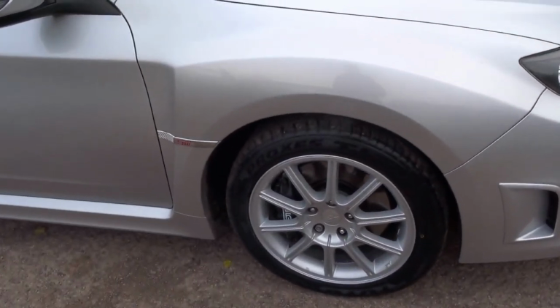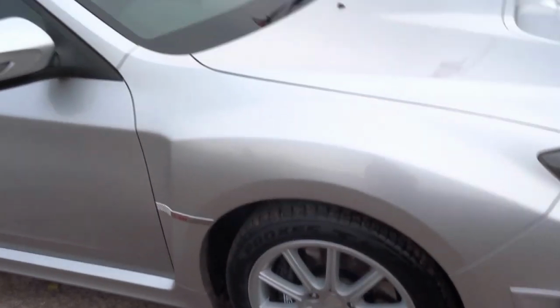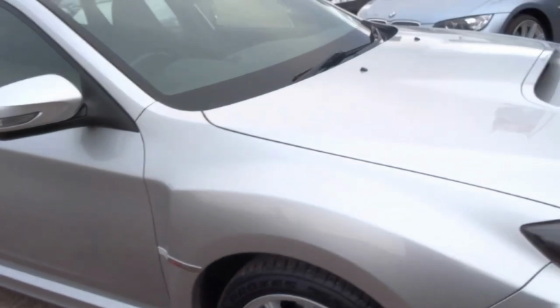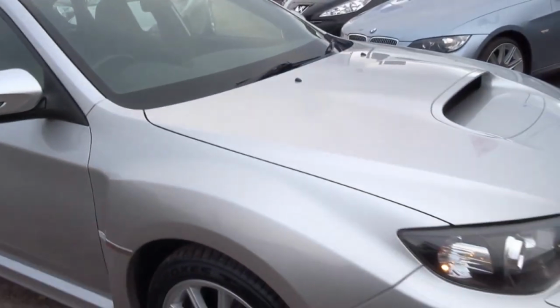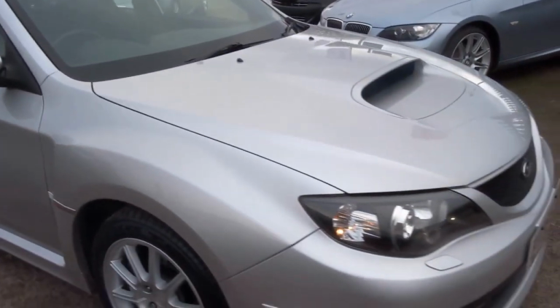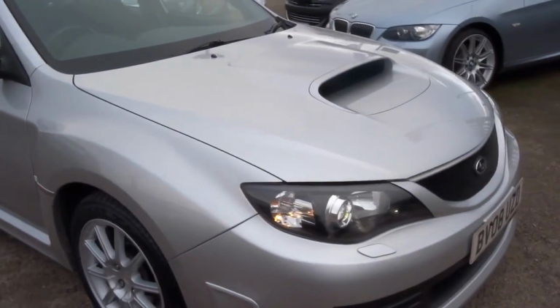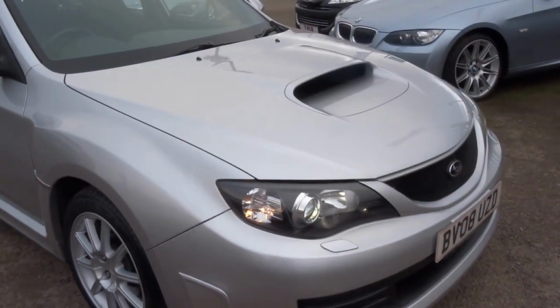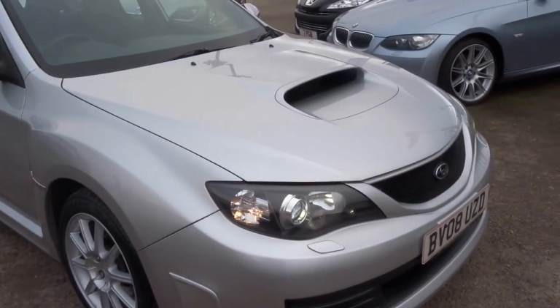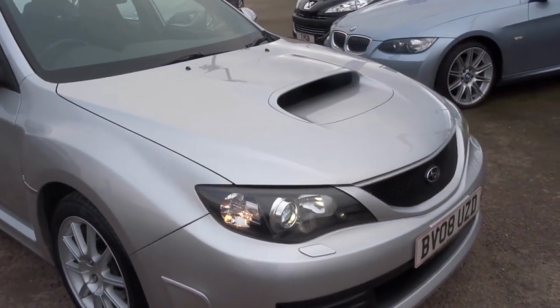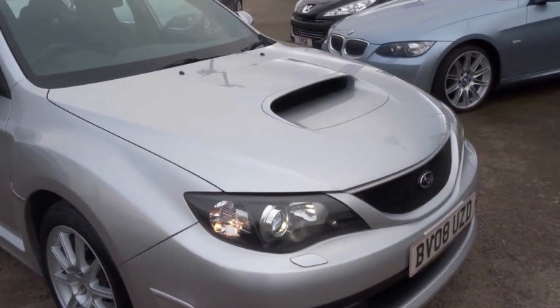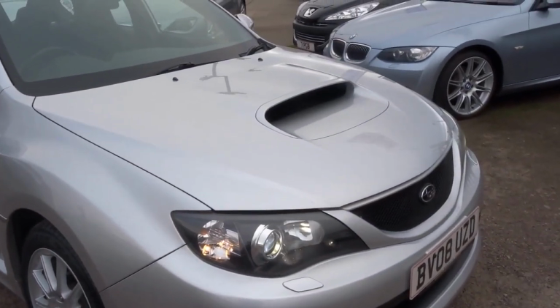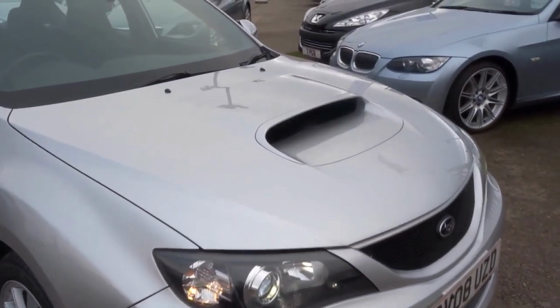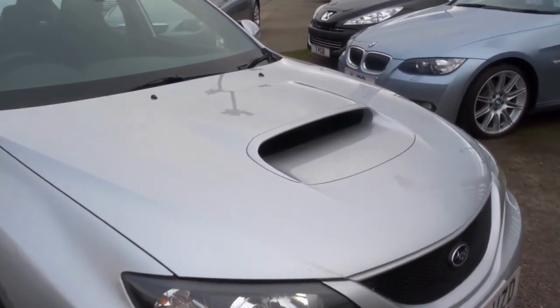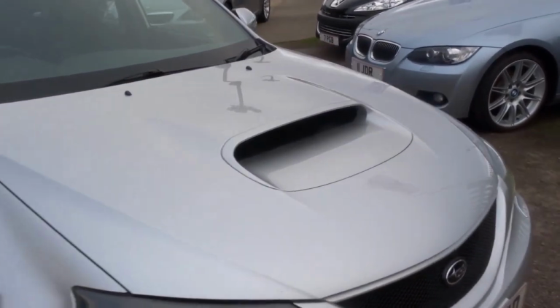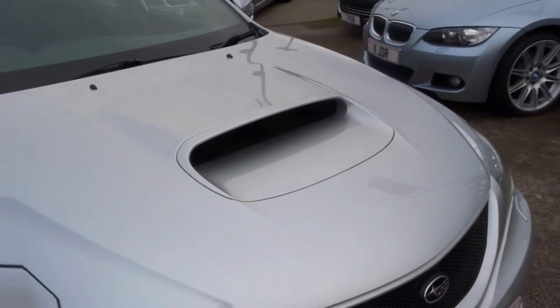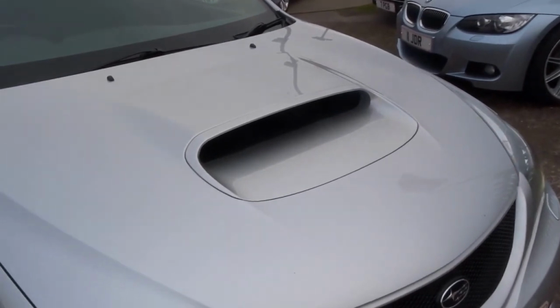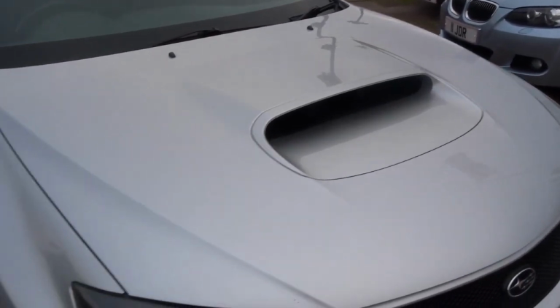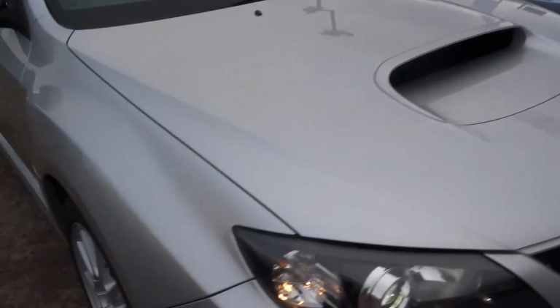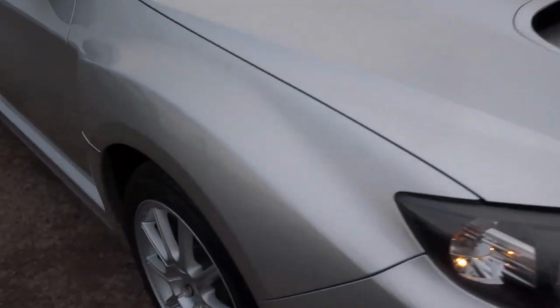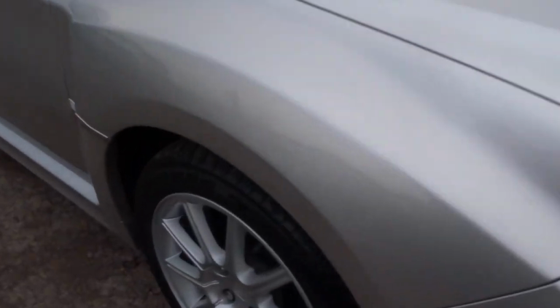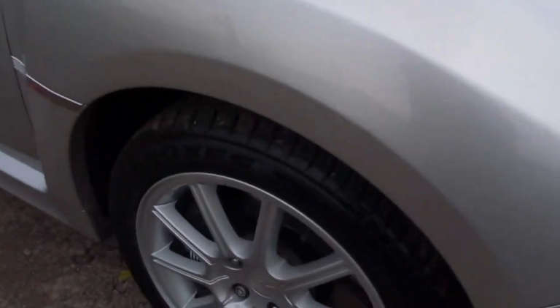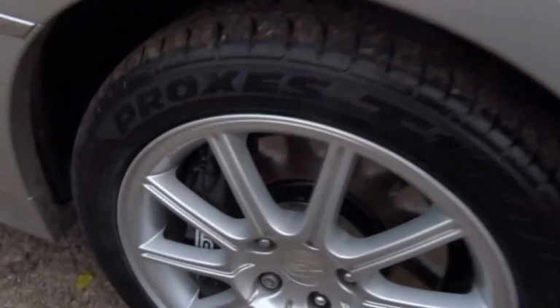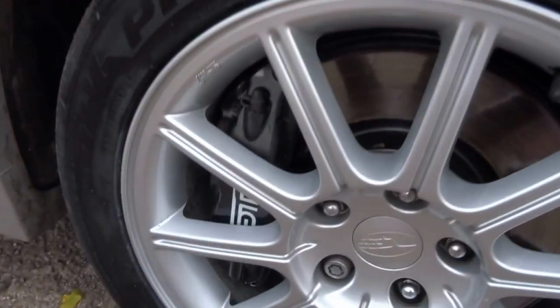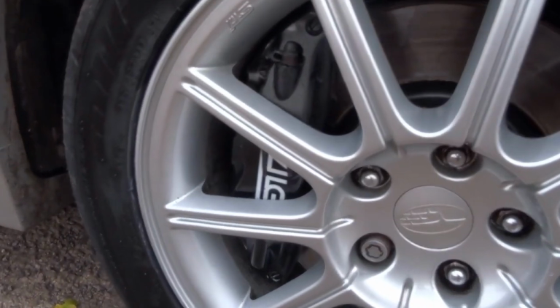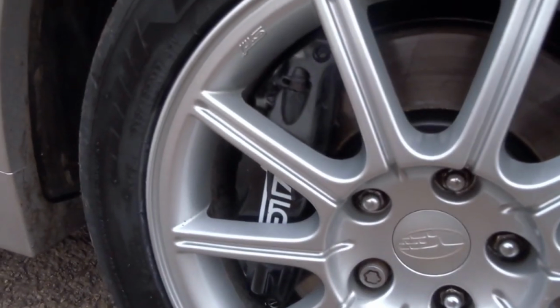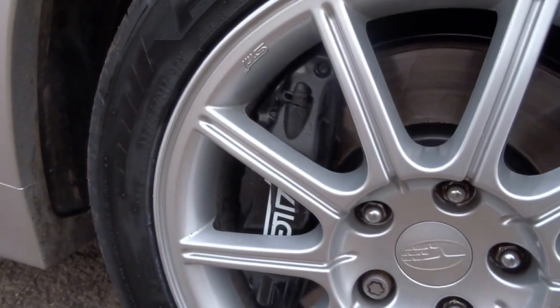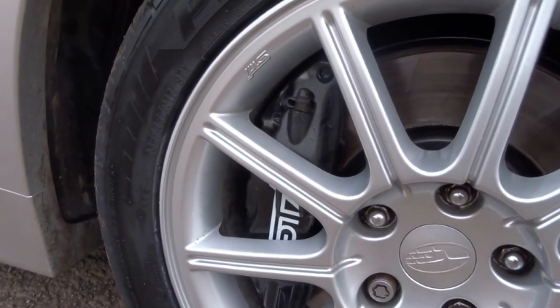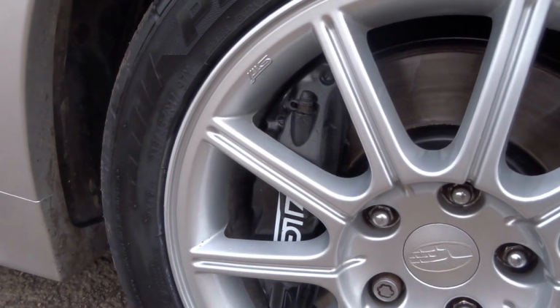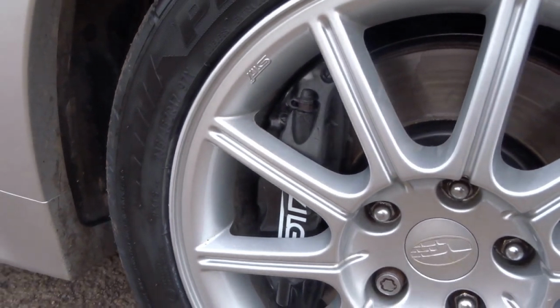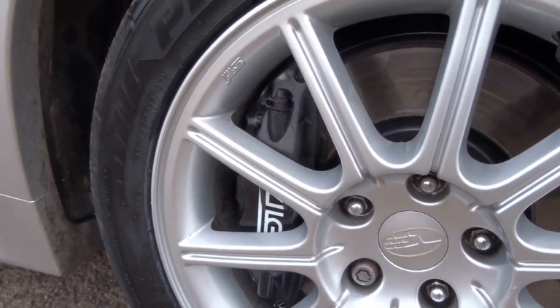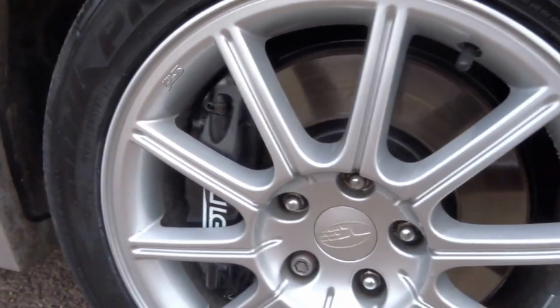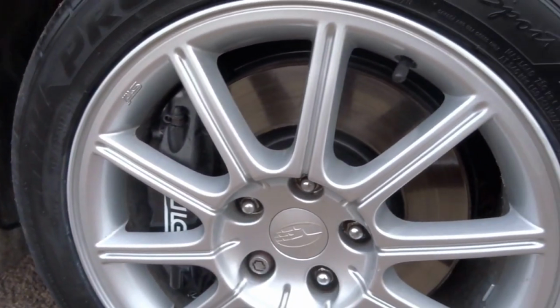A bit of a wolf in sheep's clothing. I mean, if you know cars, you'll know that this is a serious bit of kit. You can see massive four-pot brake calipers at the front.